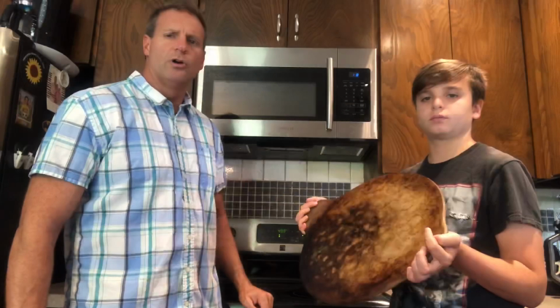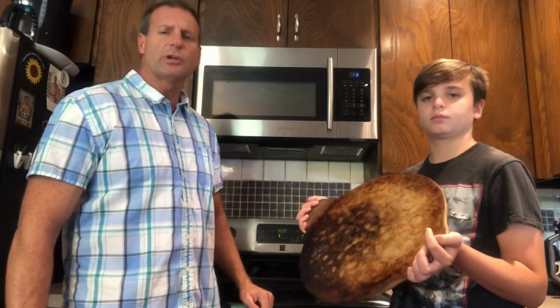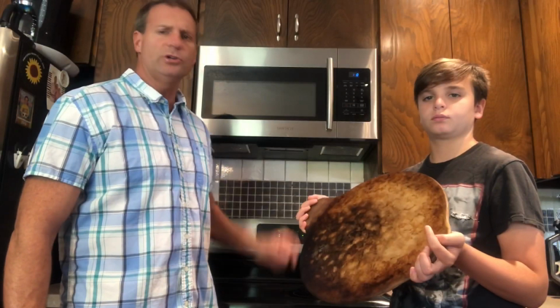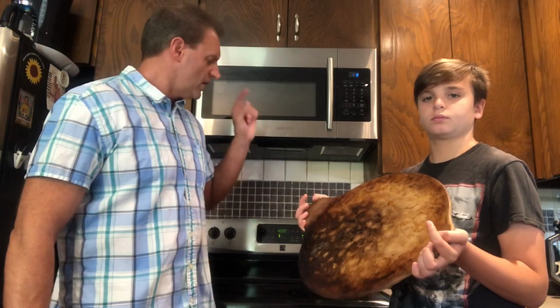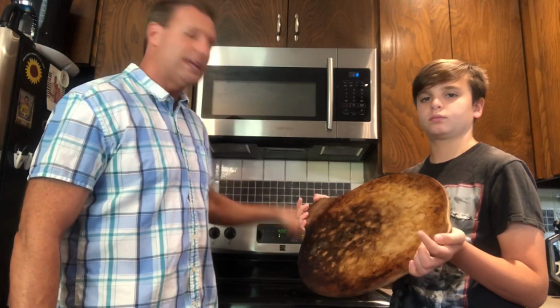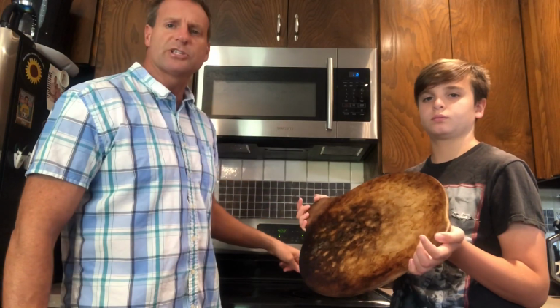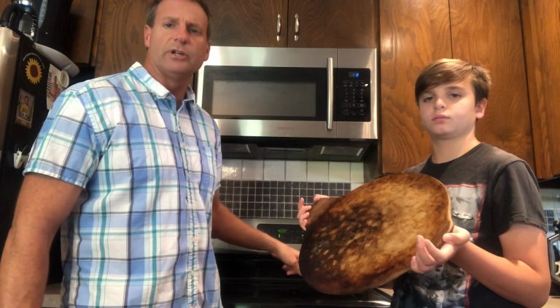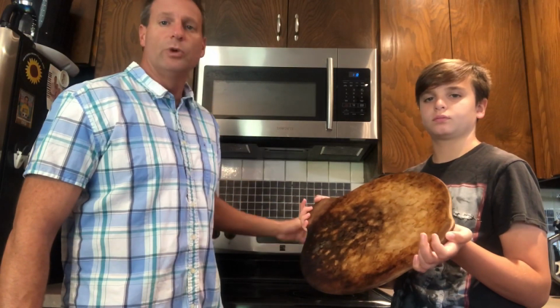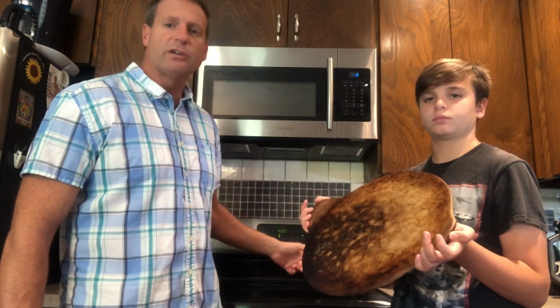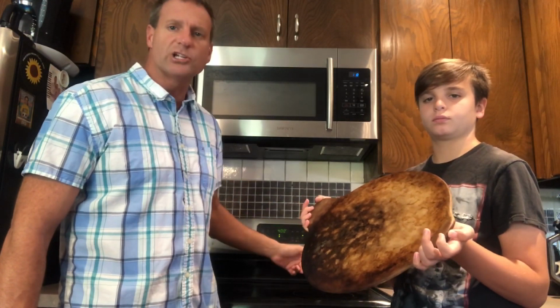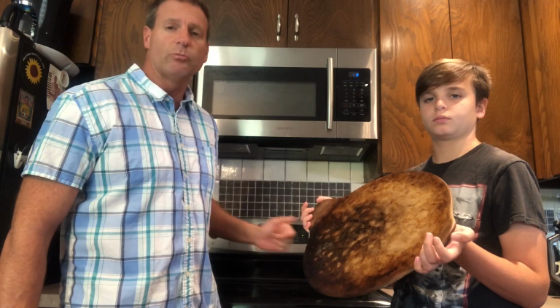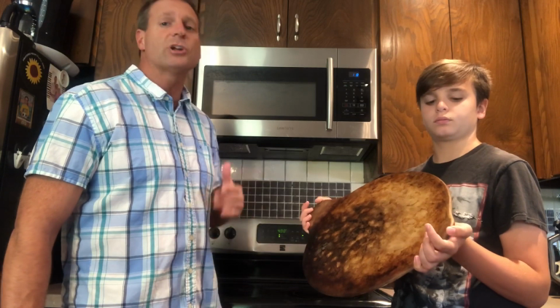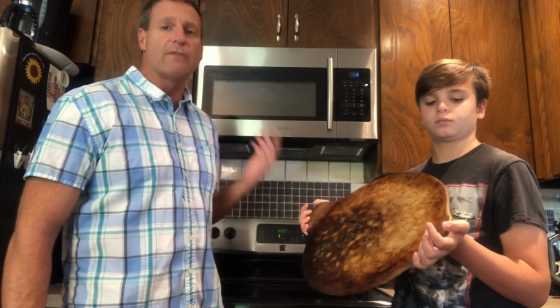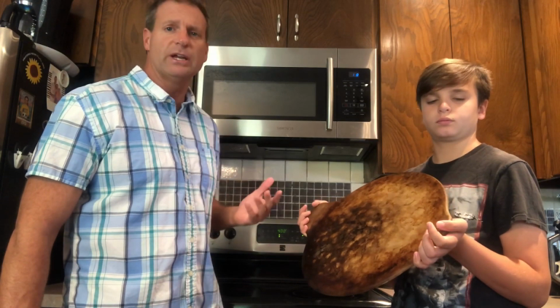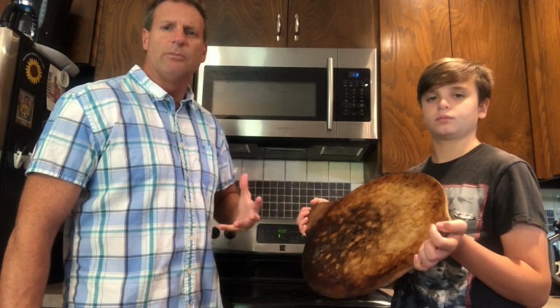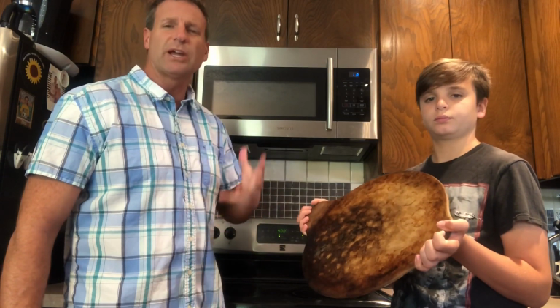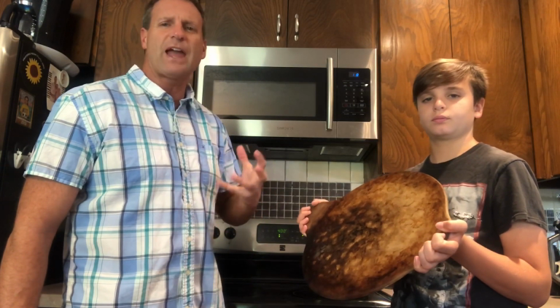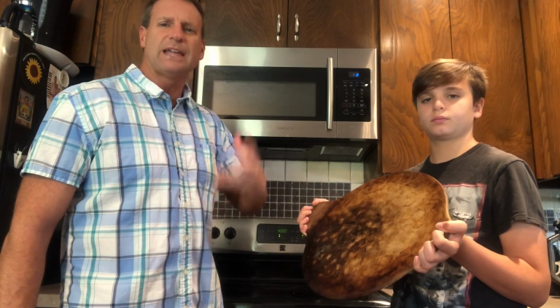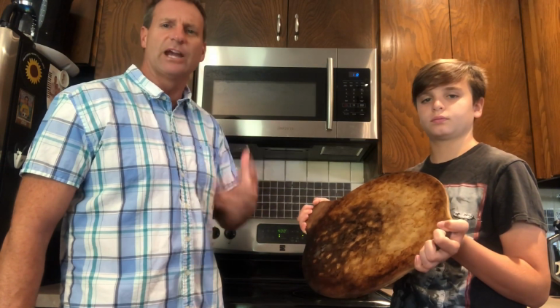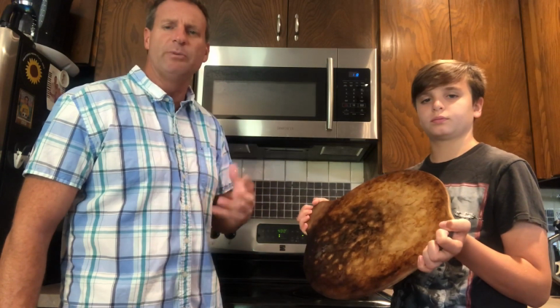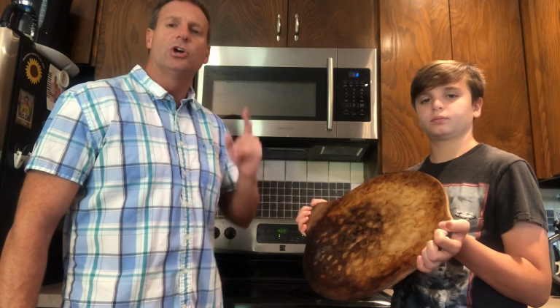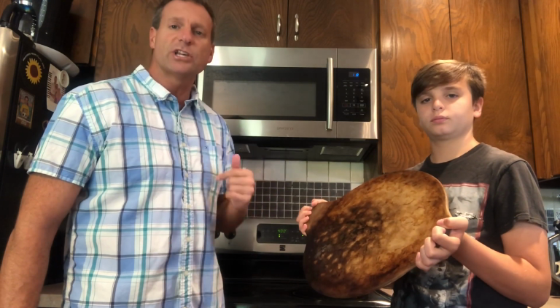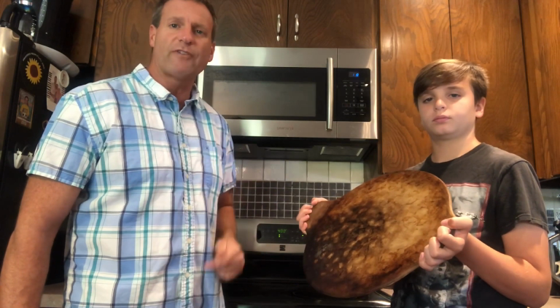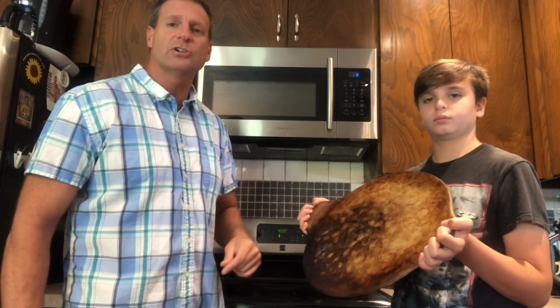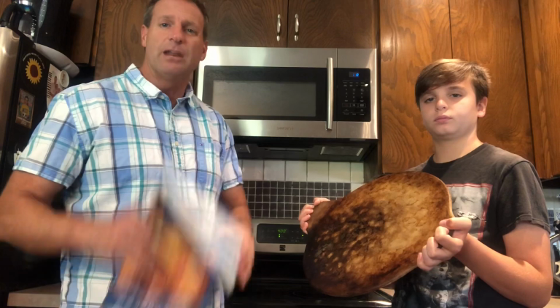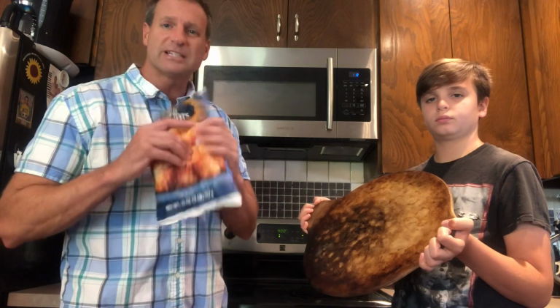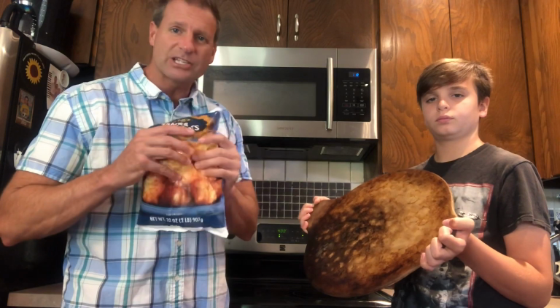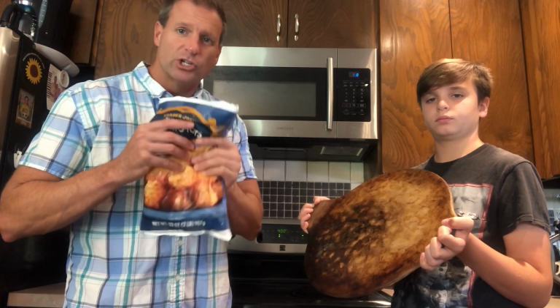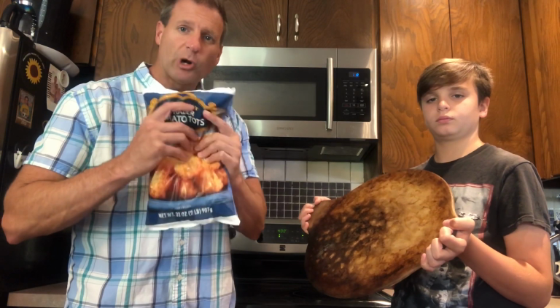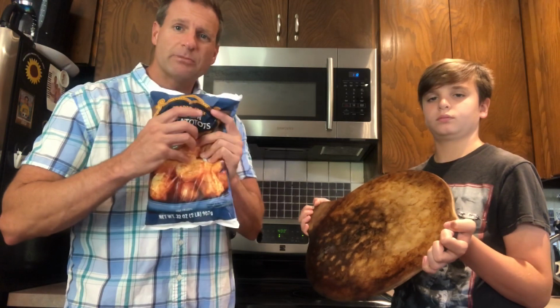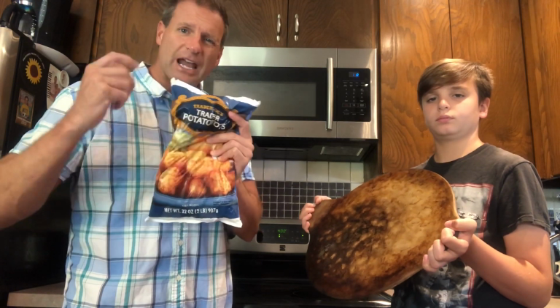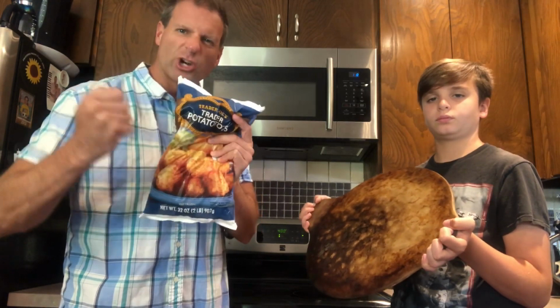First thing we're gonna do is we're gonna heat up this oven. We use a convection oven pretty much for everything because we like the fact that it has the air movement, cooks things a little faster, and it makes the tots super awesome and extra crunchy.